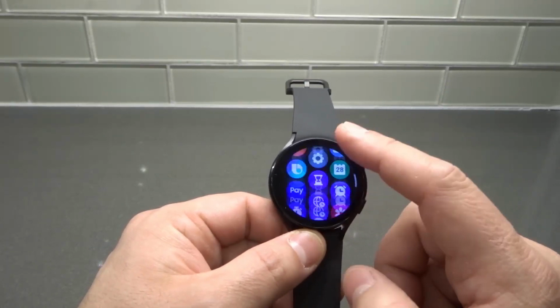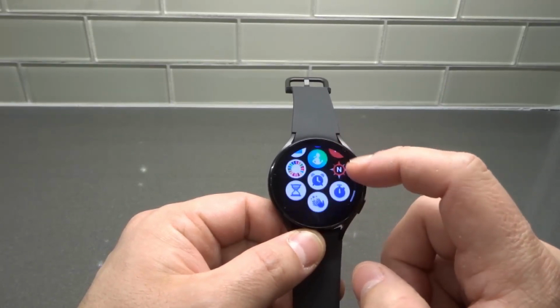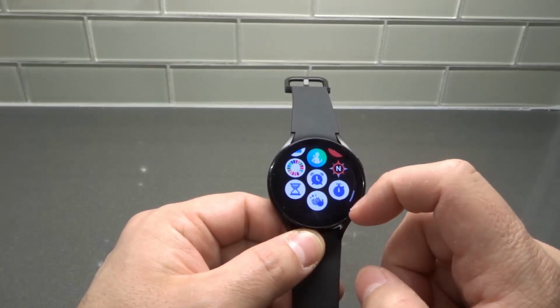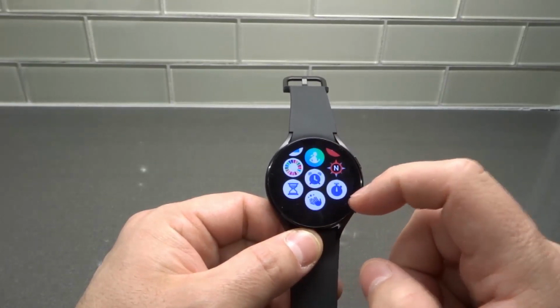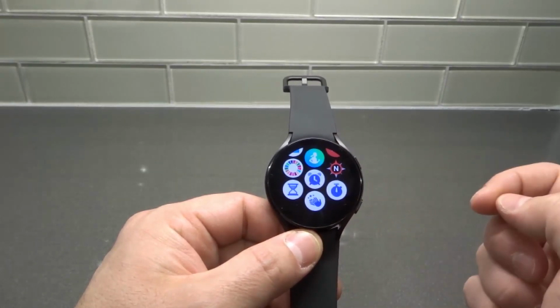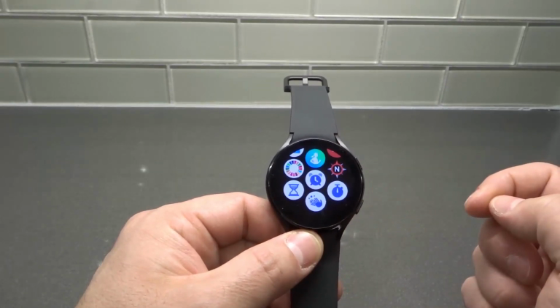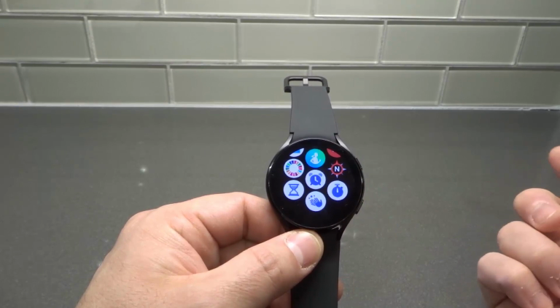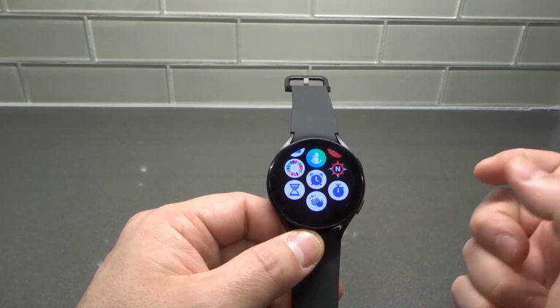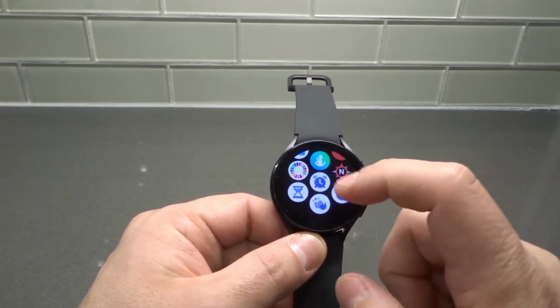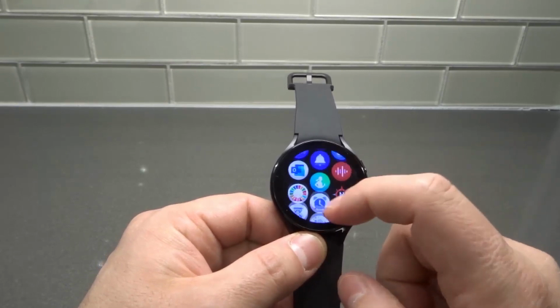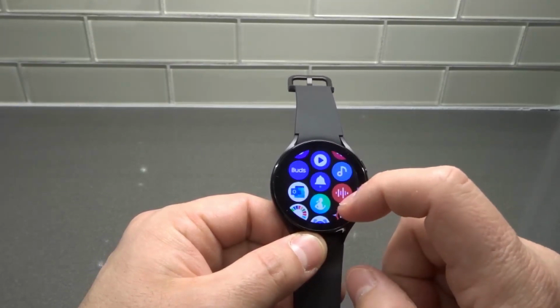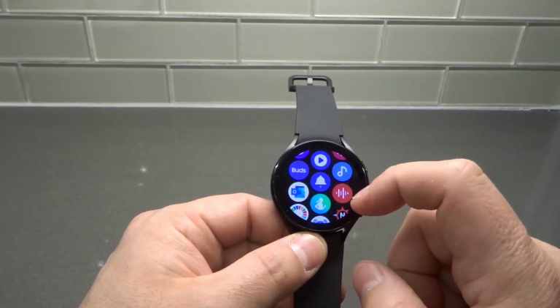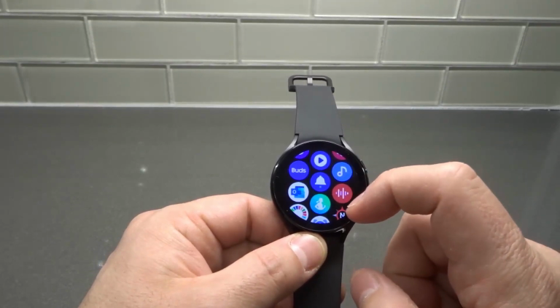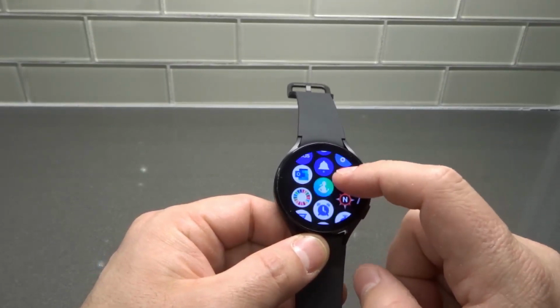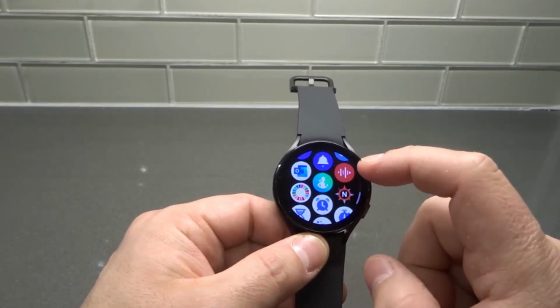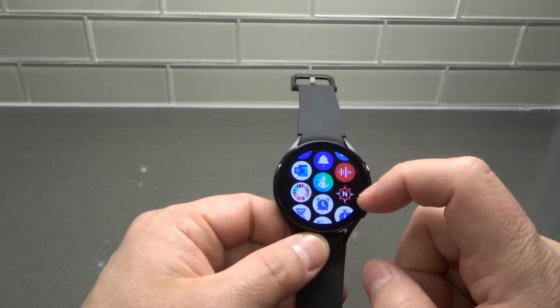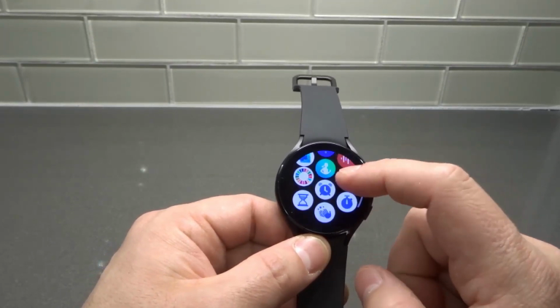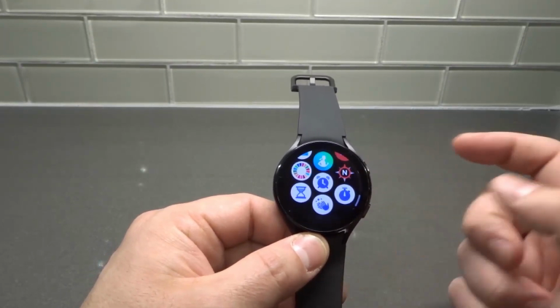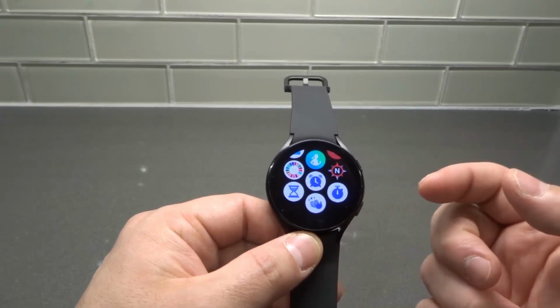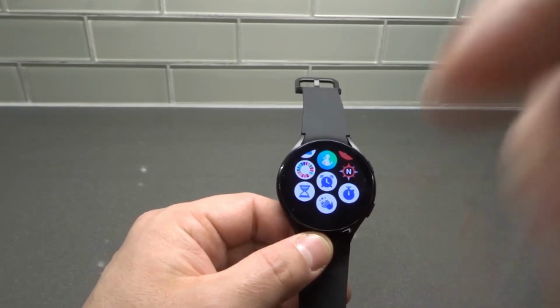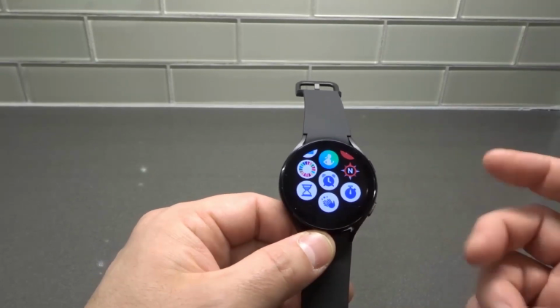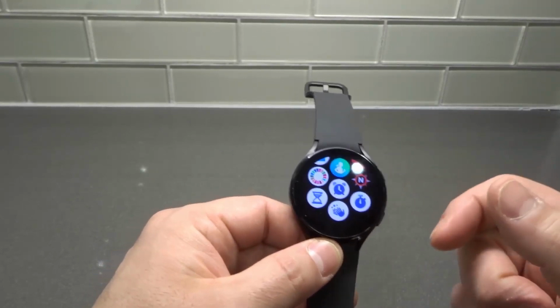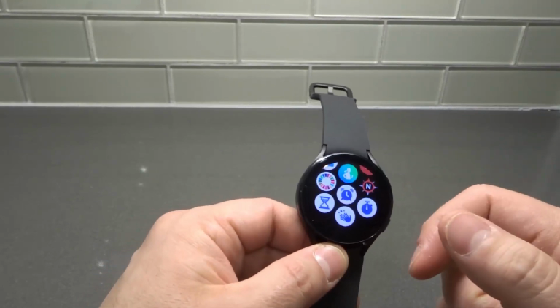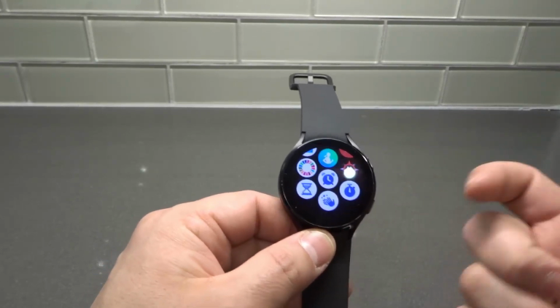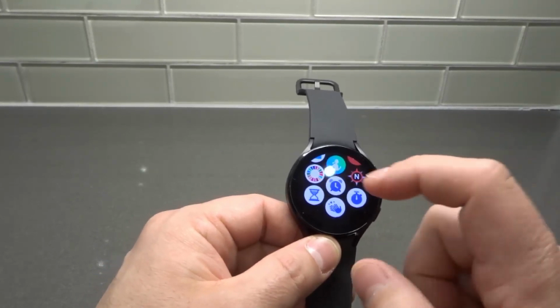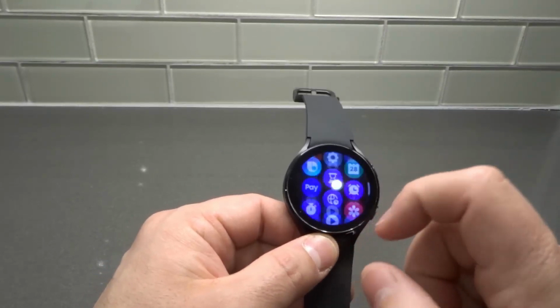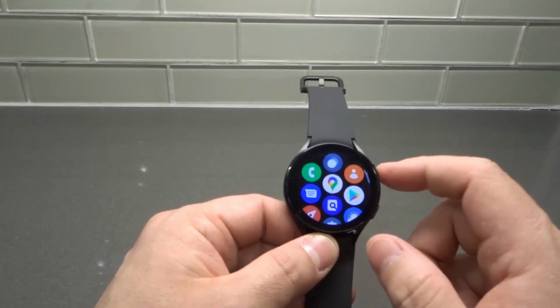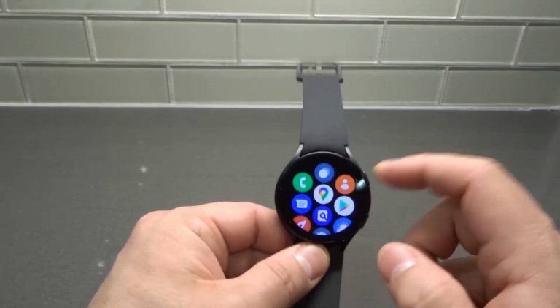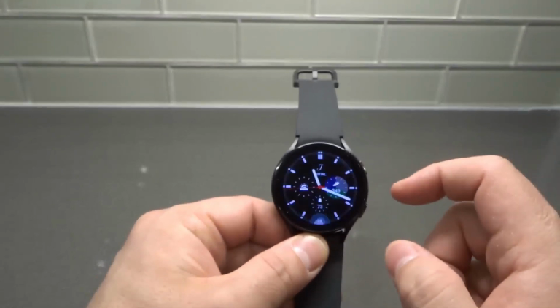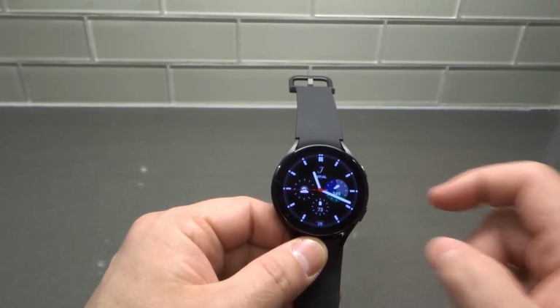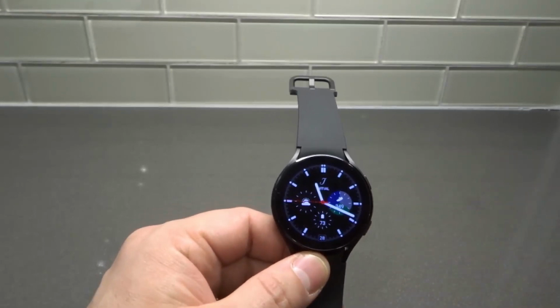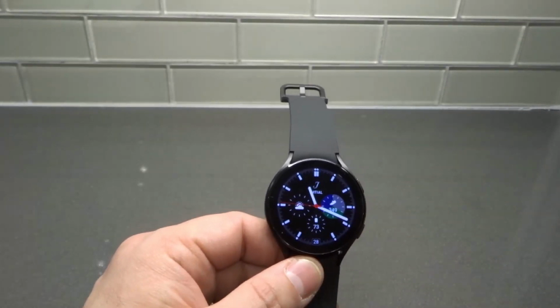I'm just going to show you that it's down here at the bottom. There you go — it's literally that simple. That is essentially how to install apps on your Galaxy Watch 4 smartwatch.